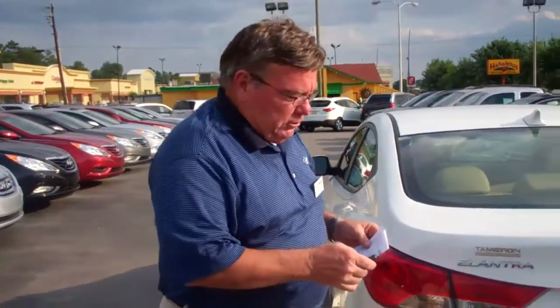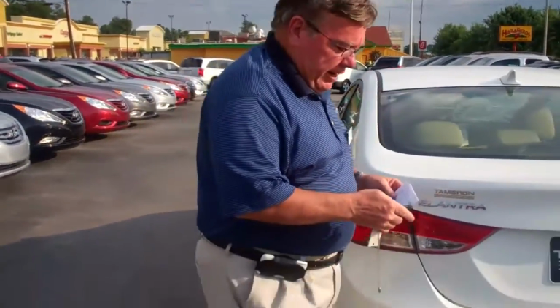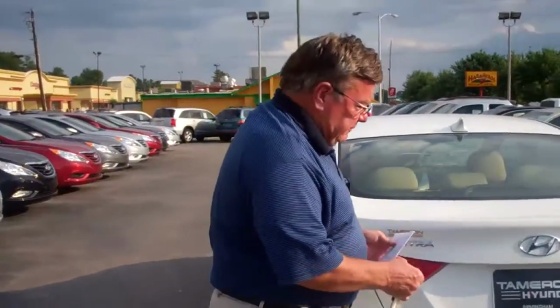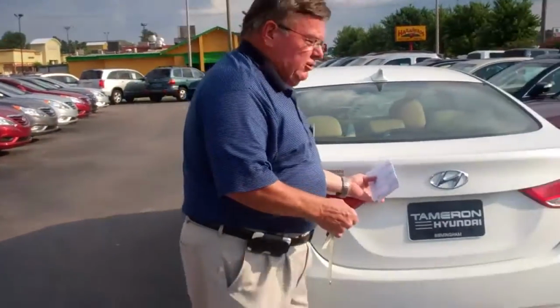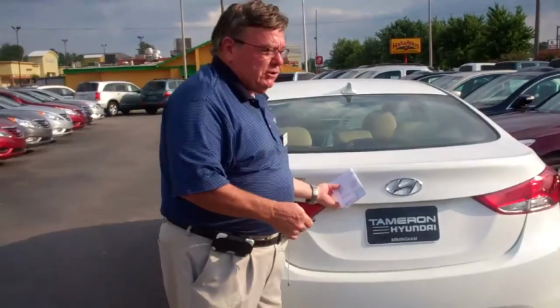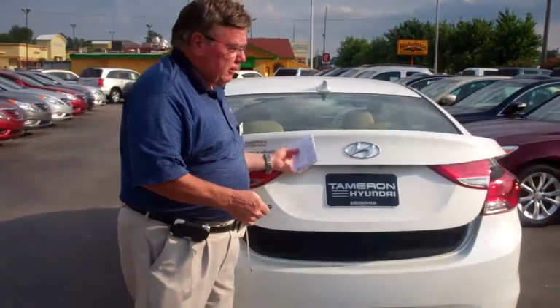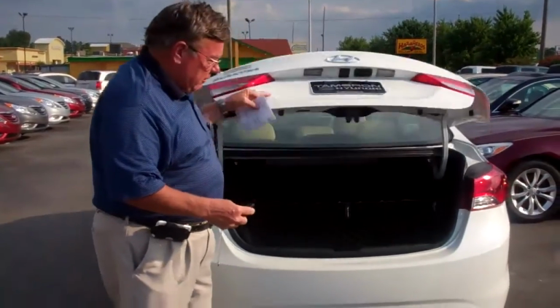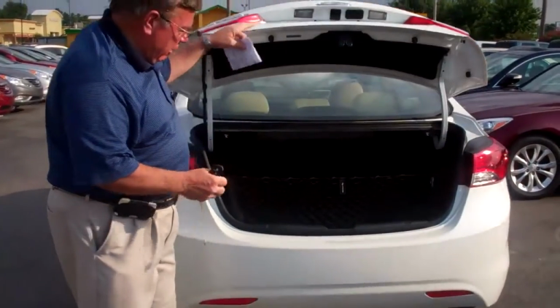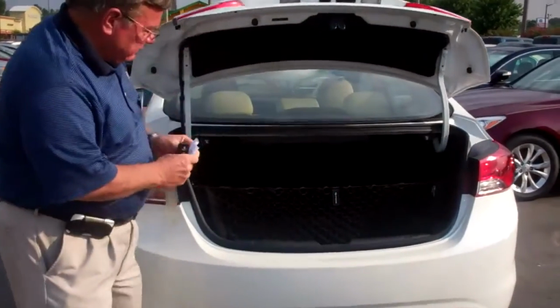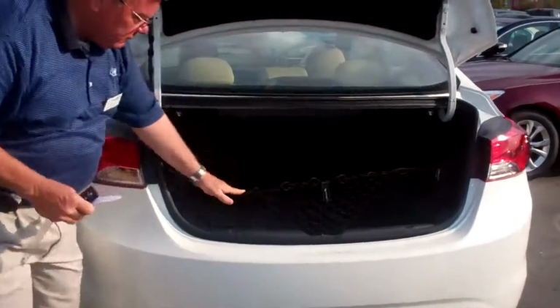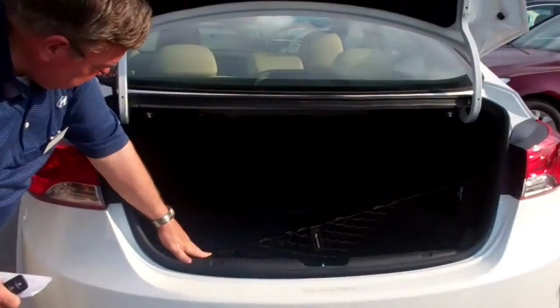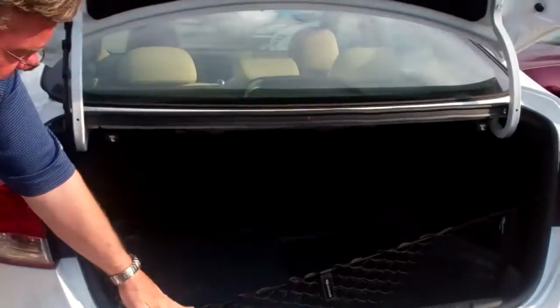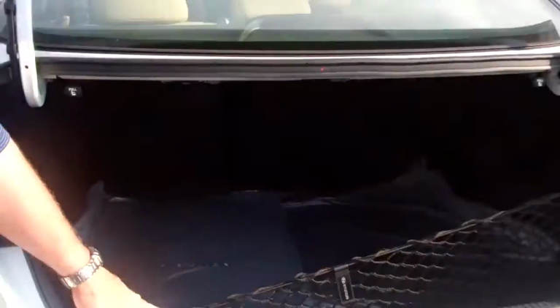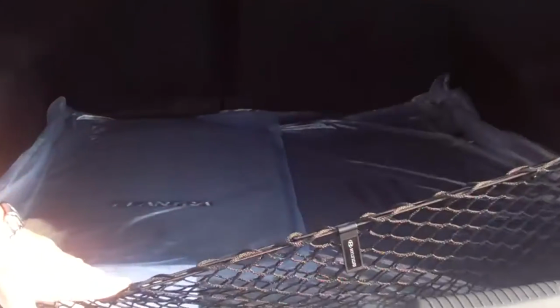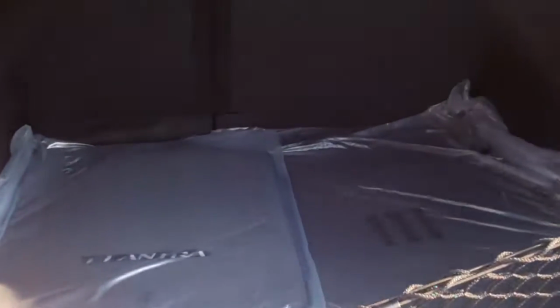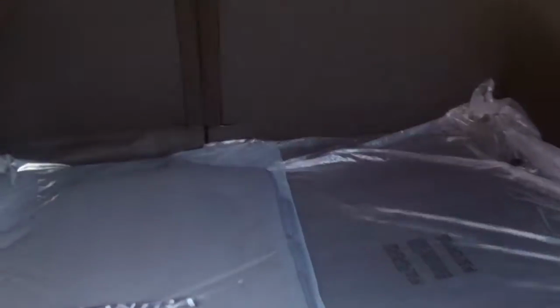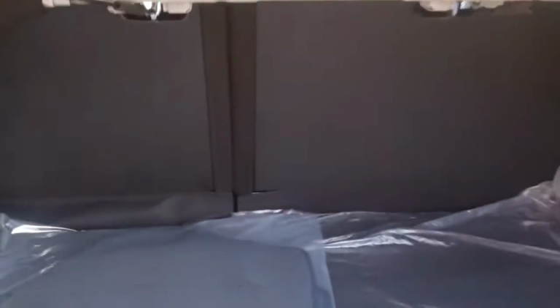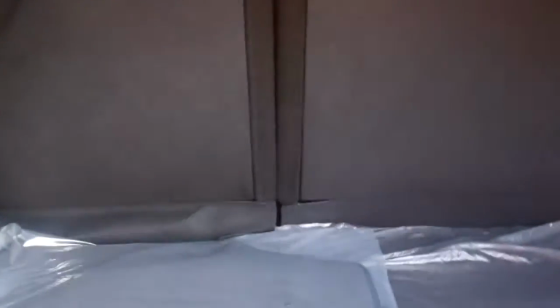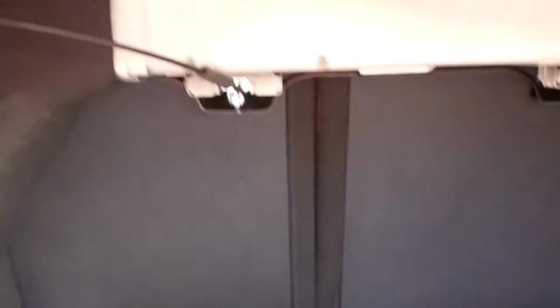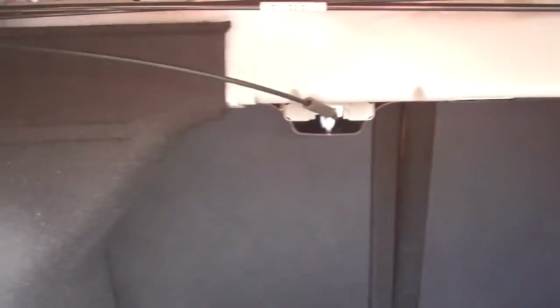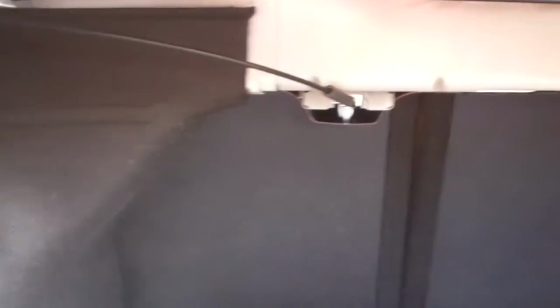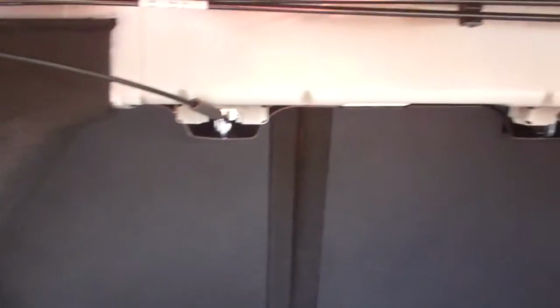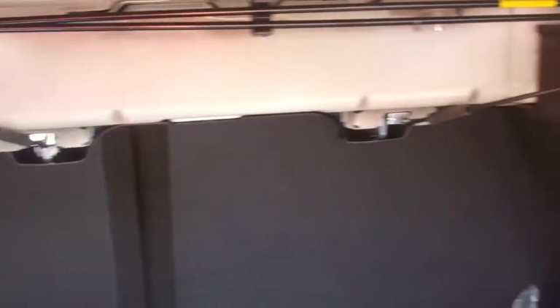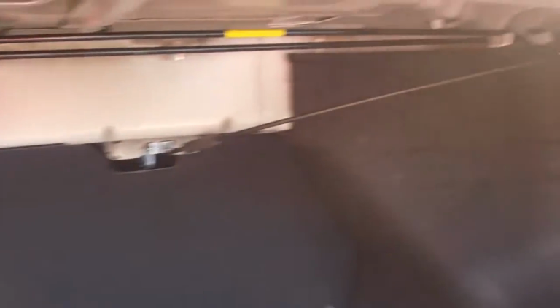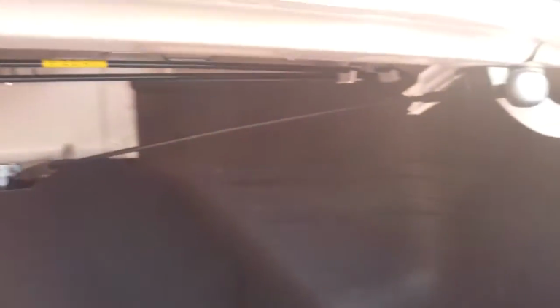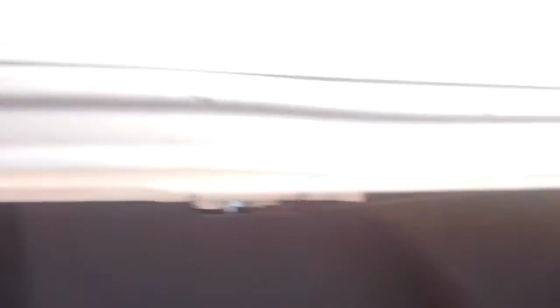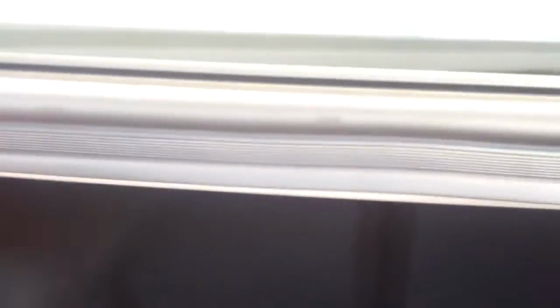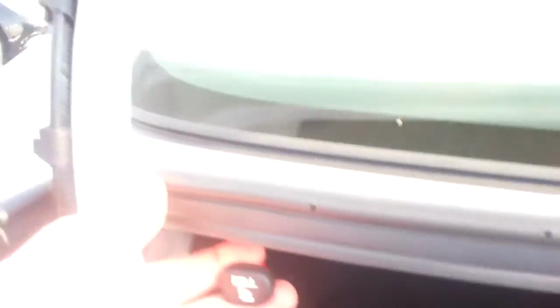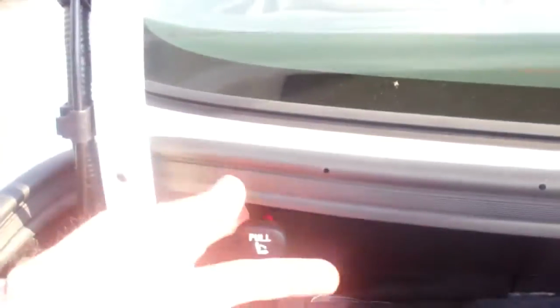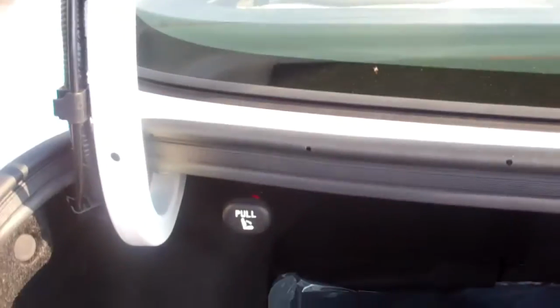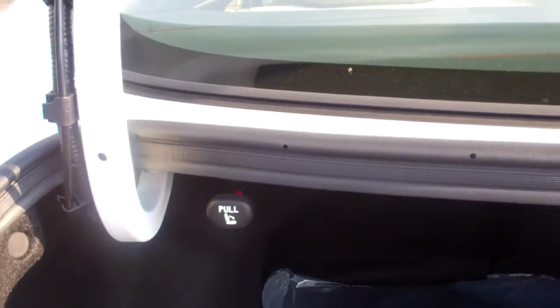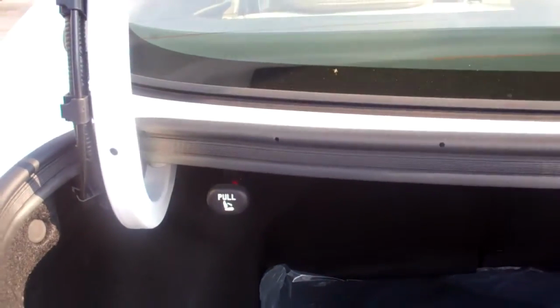The trunk area is a huge, huge trunk for a small car. You'll see here the rear seats will fold down — if you've got something long you need to carry, you can just pull one of these switches right here and the rear seats will just fold right down.